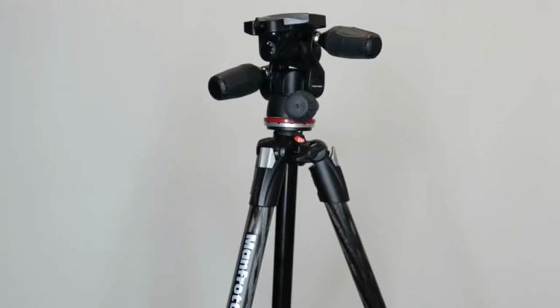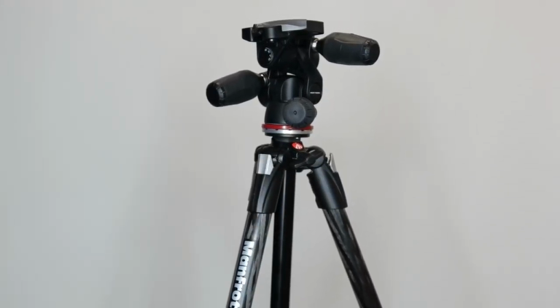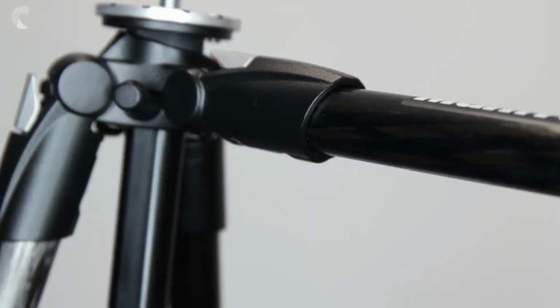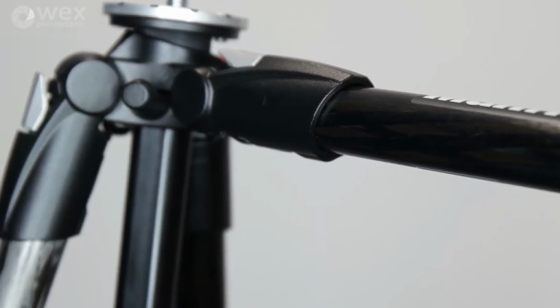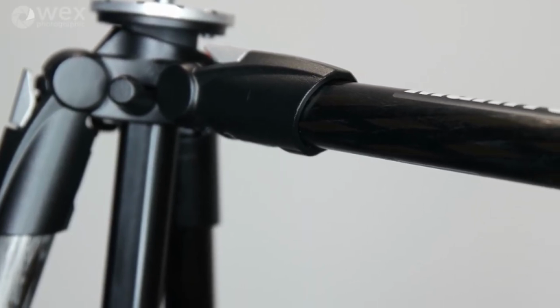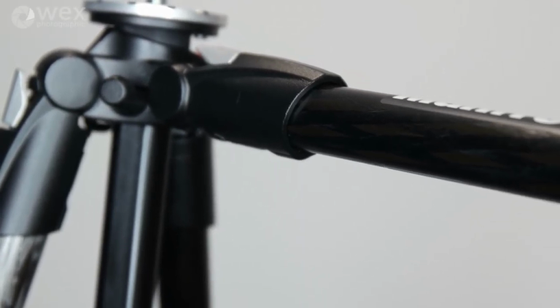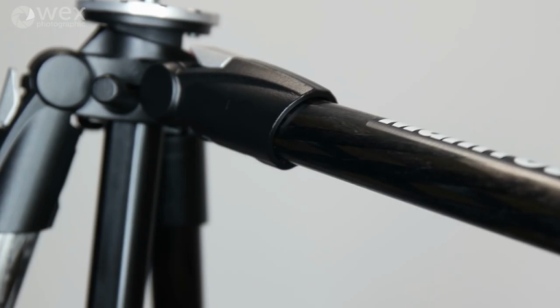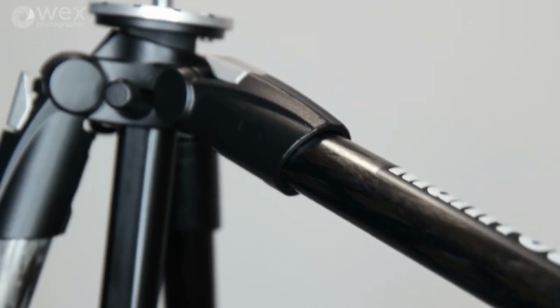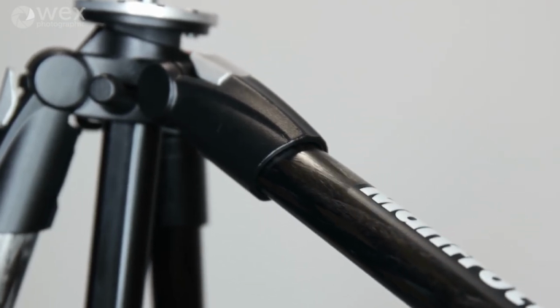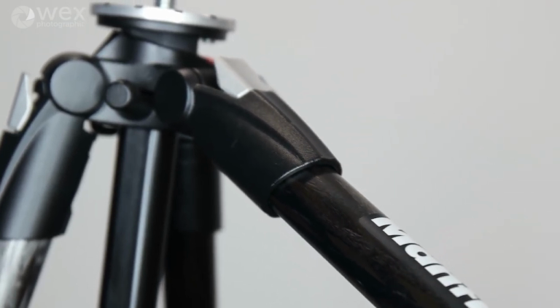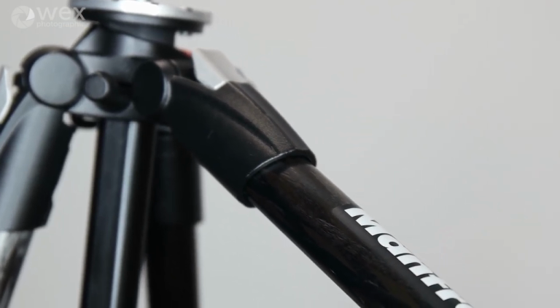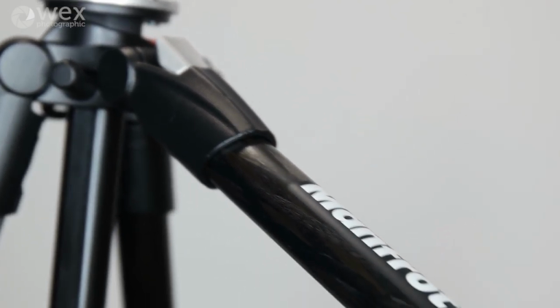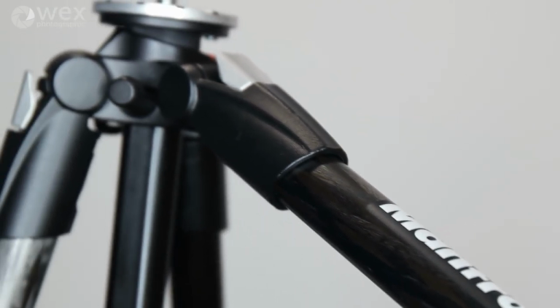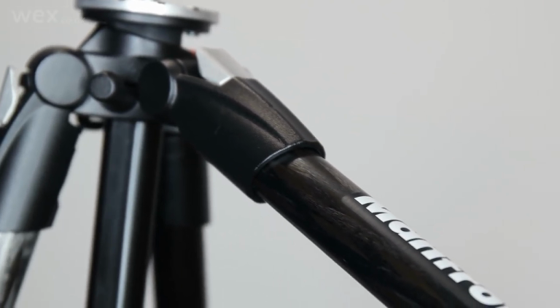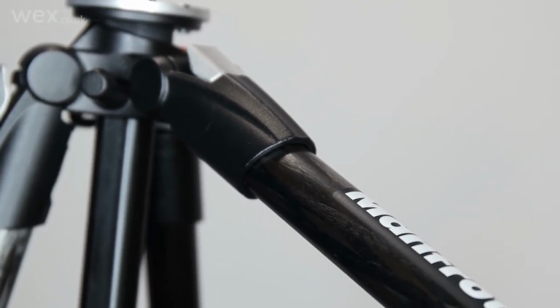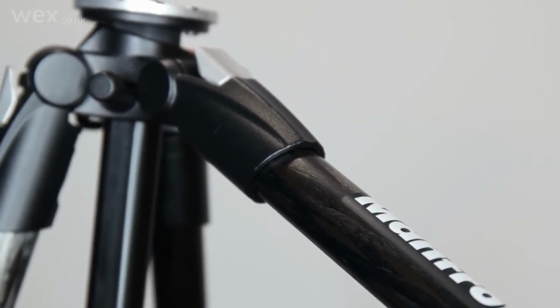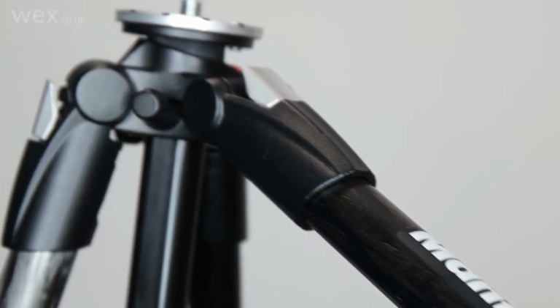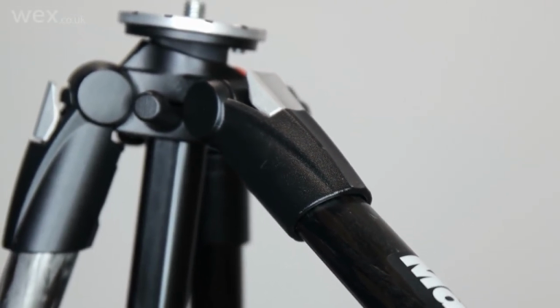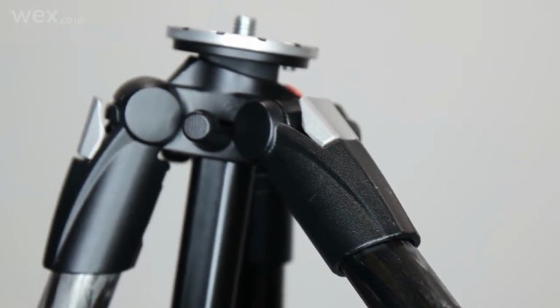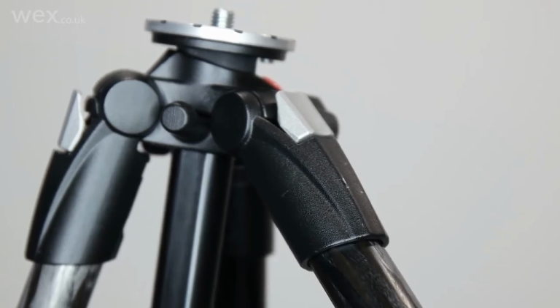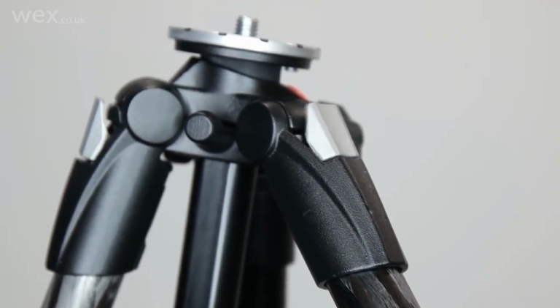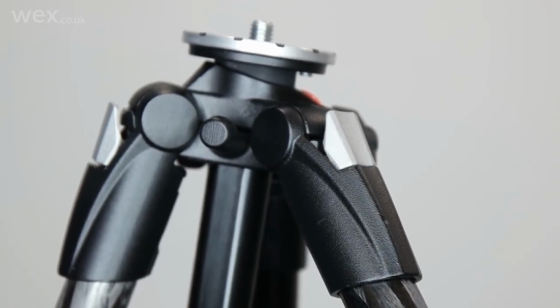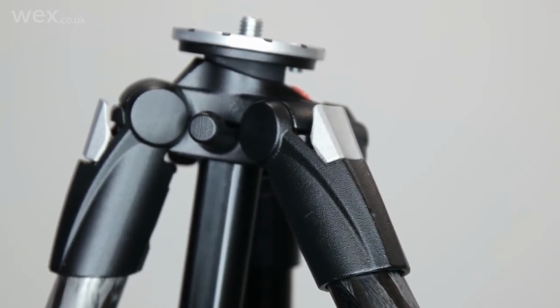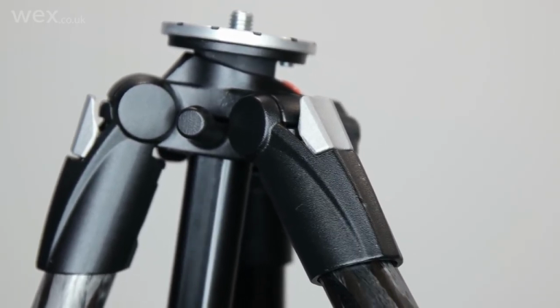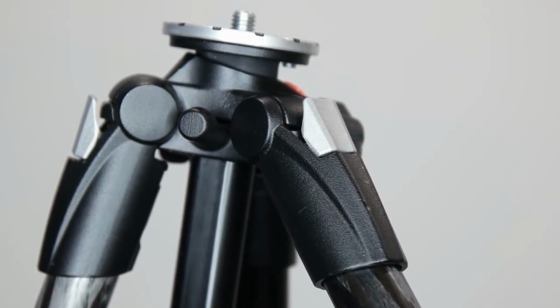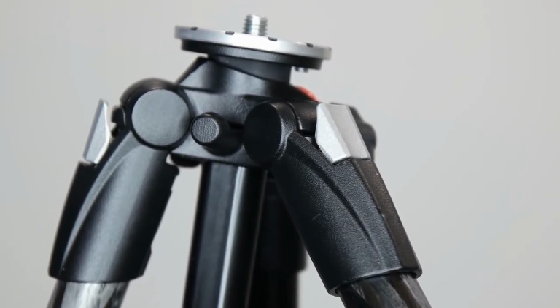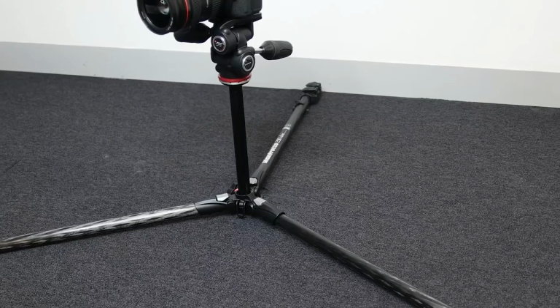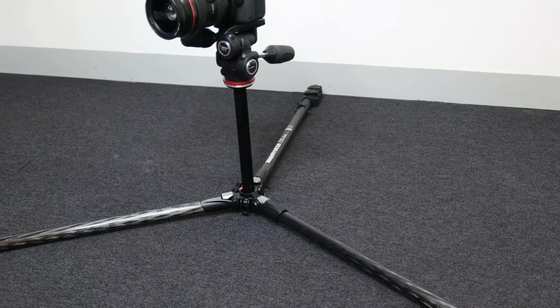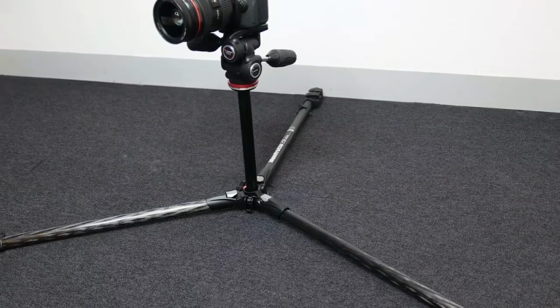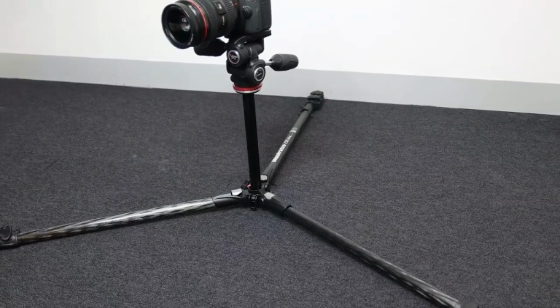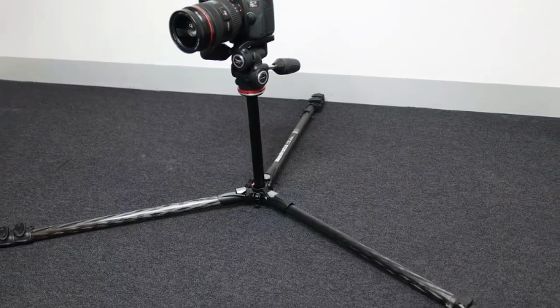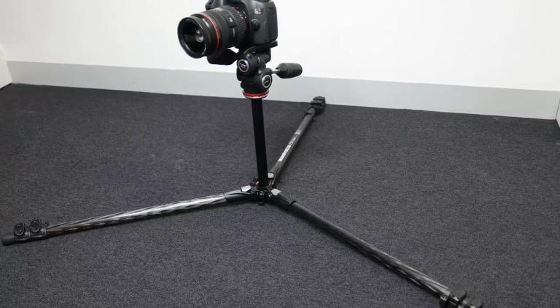Other than its lightweight and tough build, the key selling point of this tripod is its flexibility. Each leg of the tripod can be adjusted to sit at four angles, including resting completely flat to get your camera into a really low position.